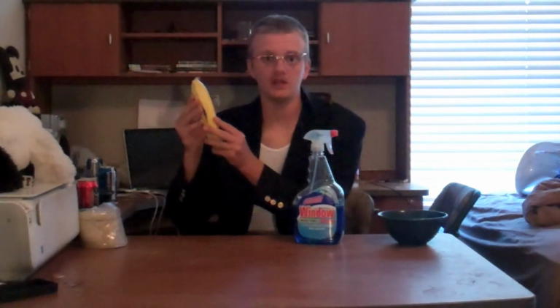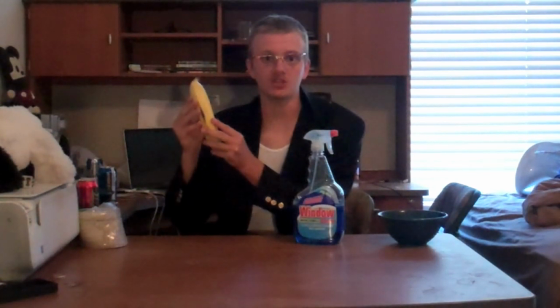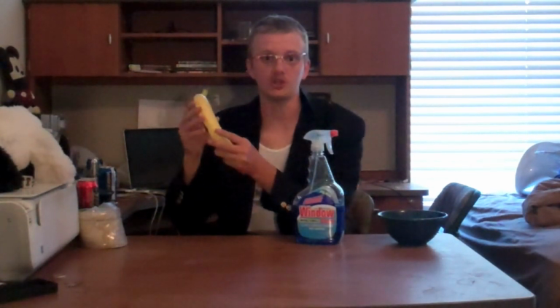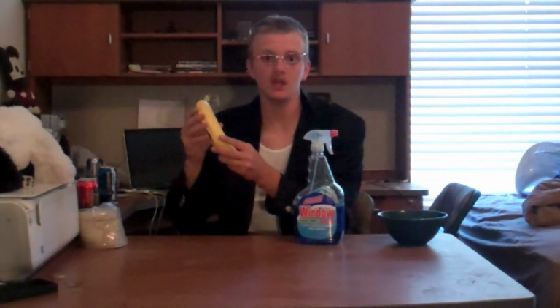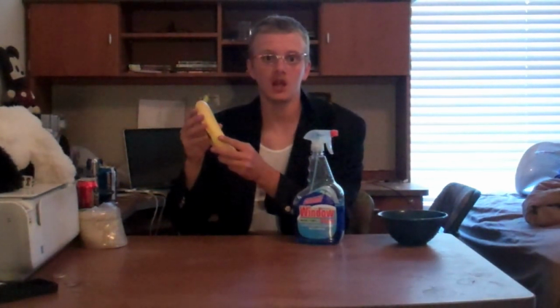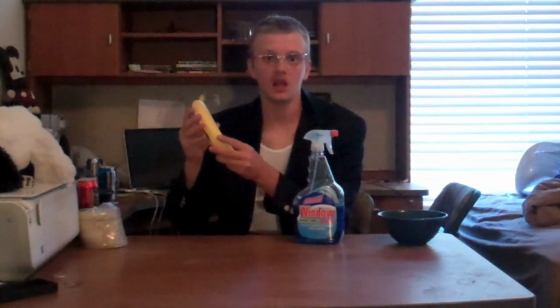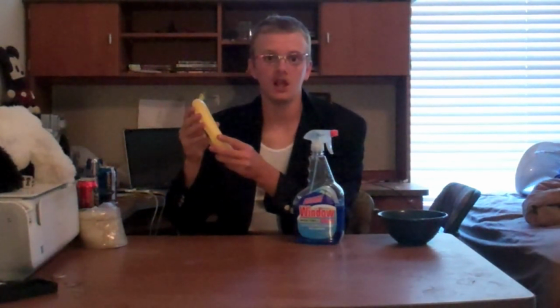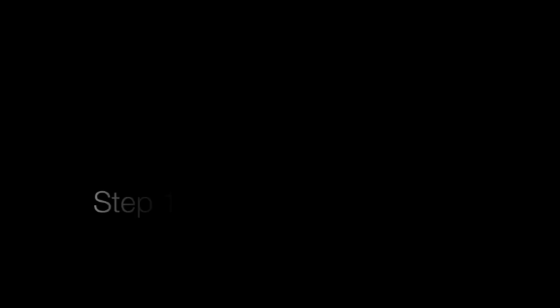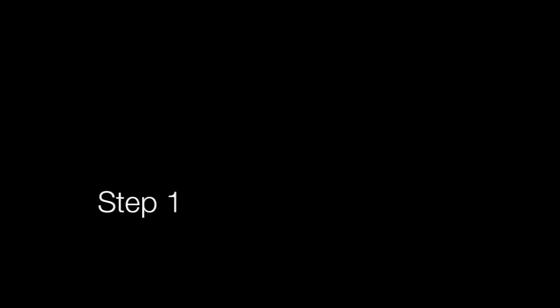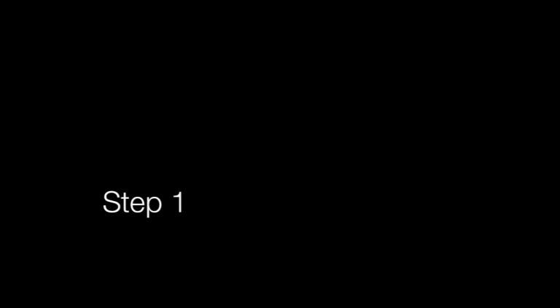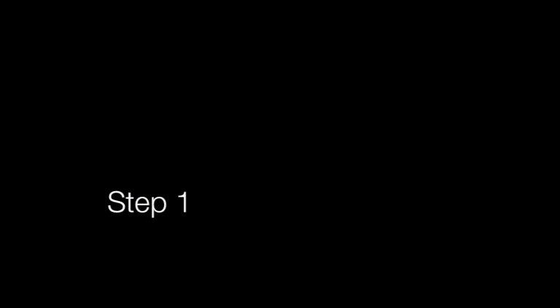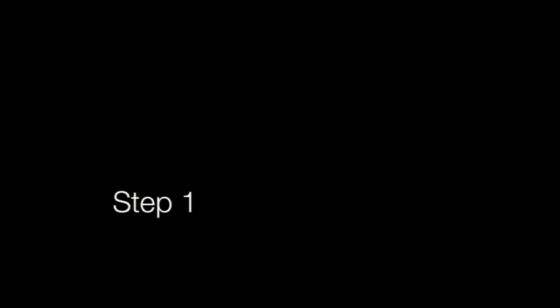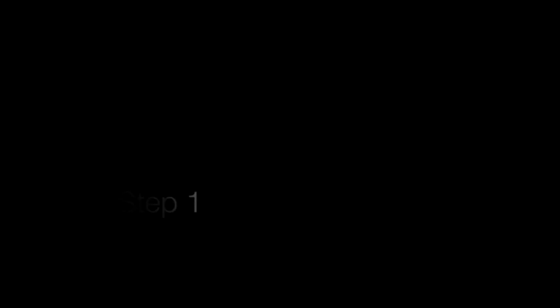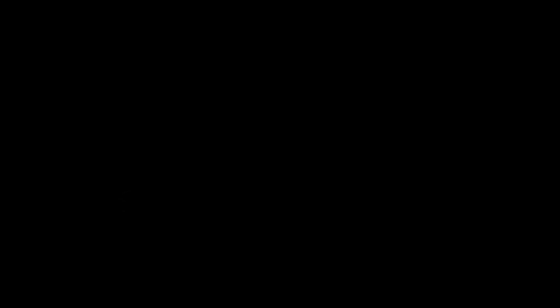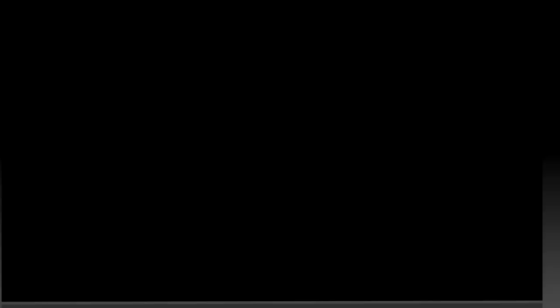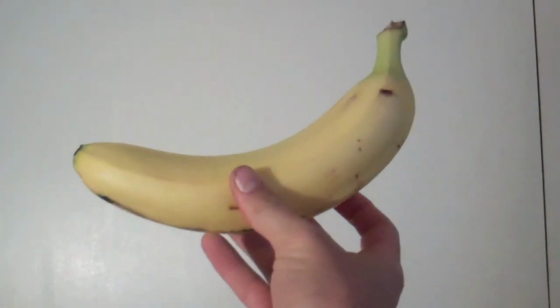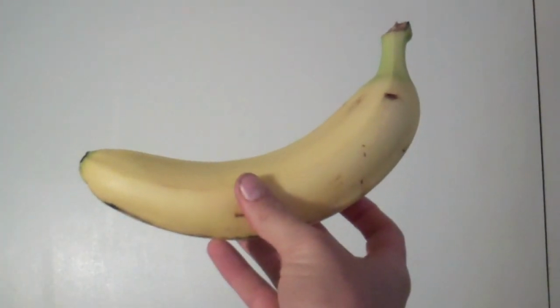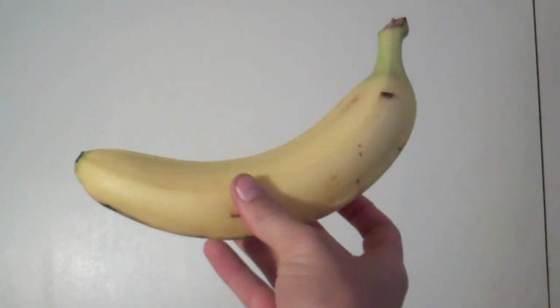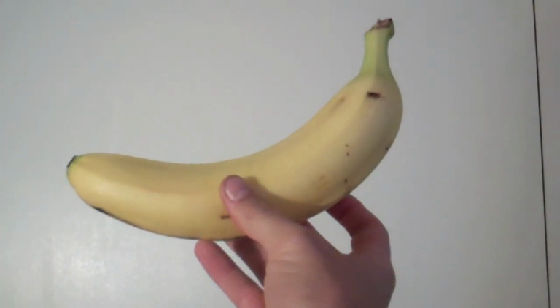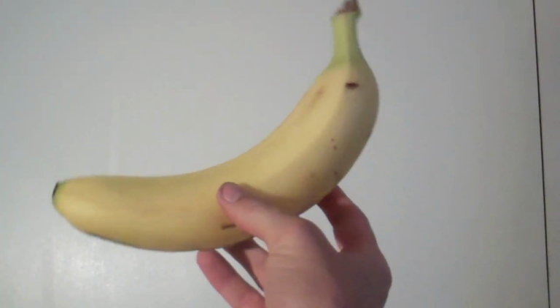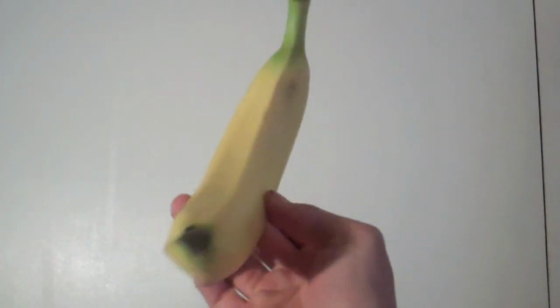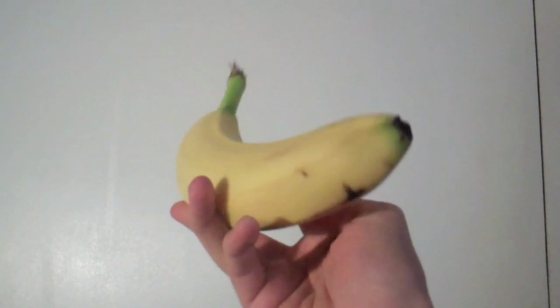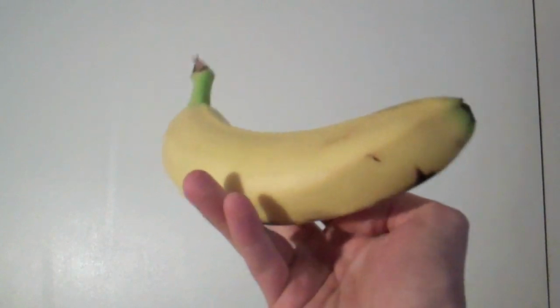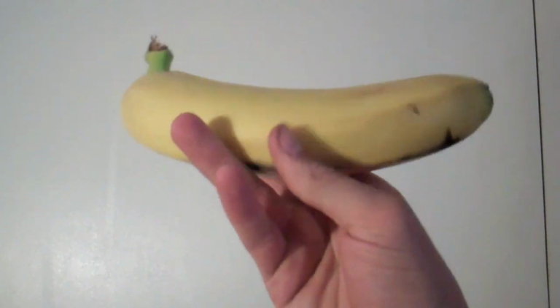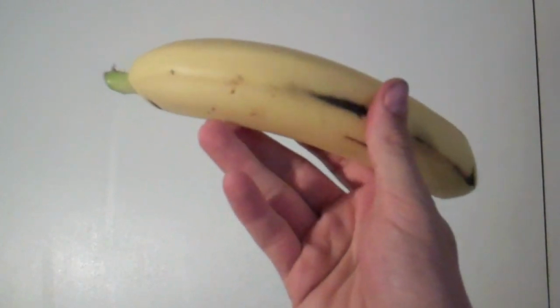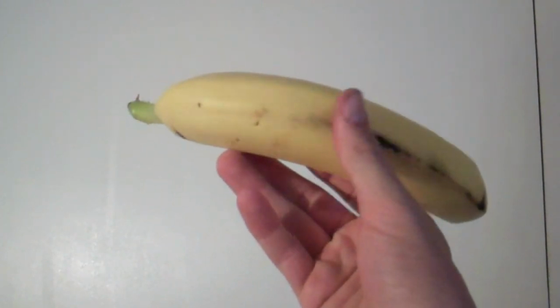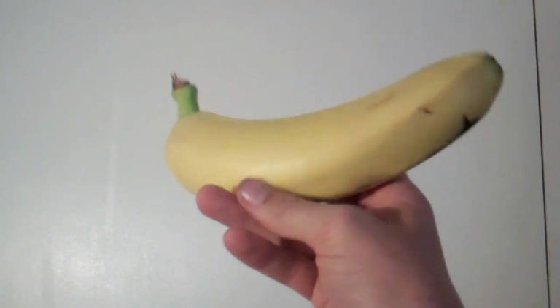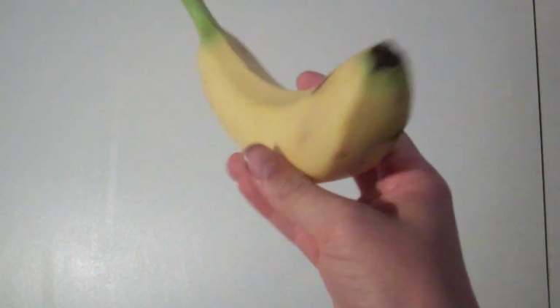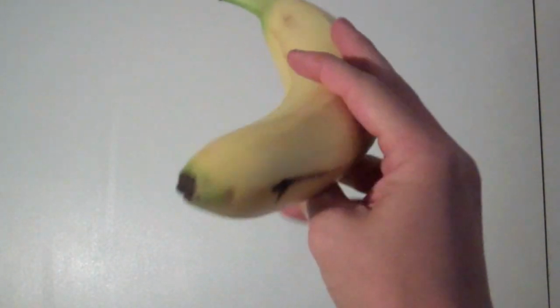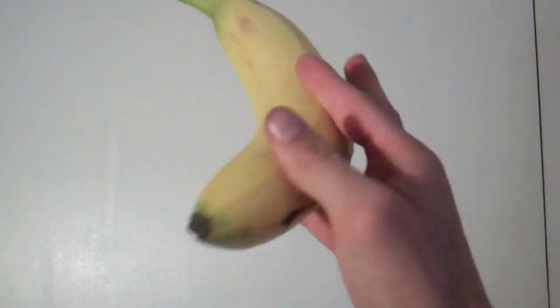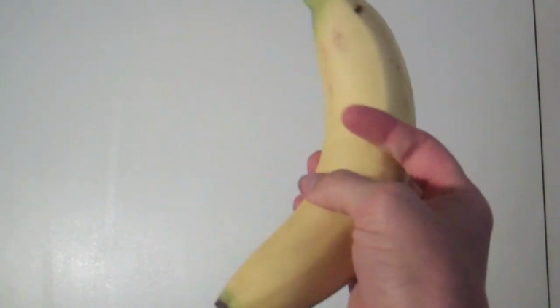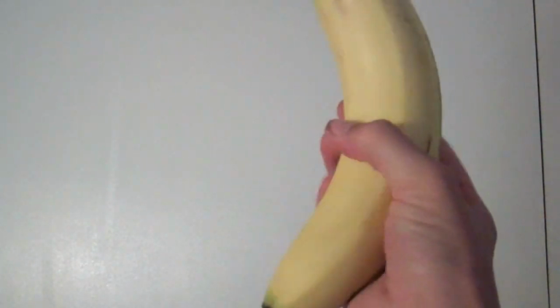Let's get started, shall we? Here you have your banana. Admire its beauty for a couple of seconds before we get going.